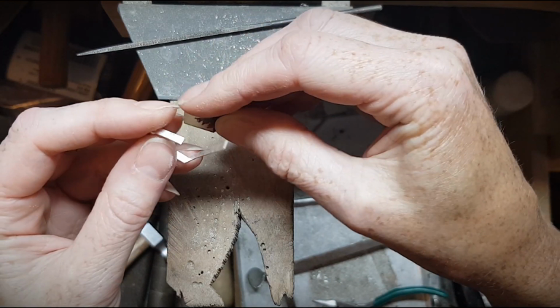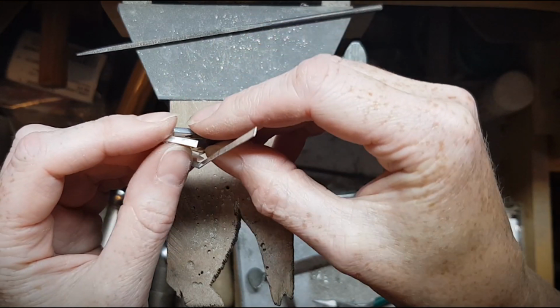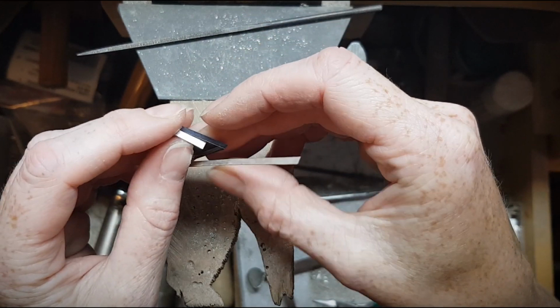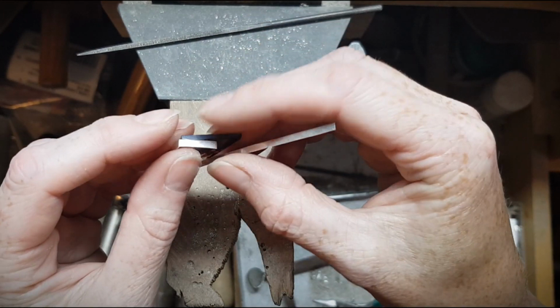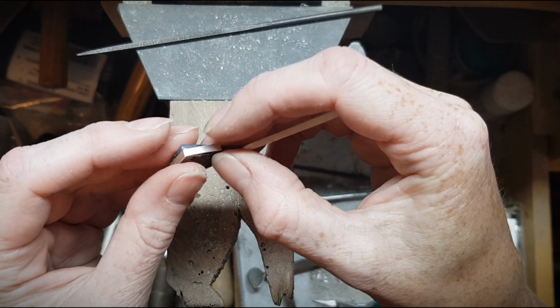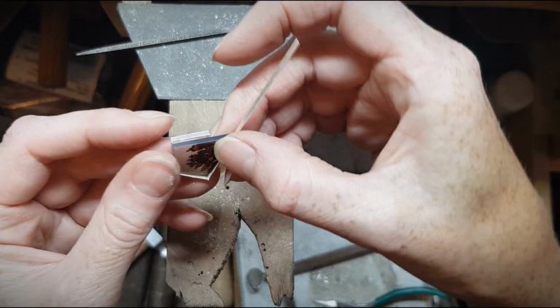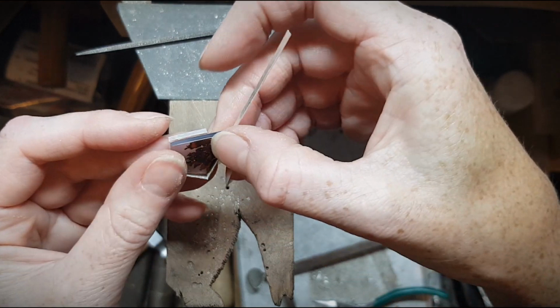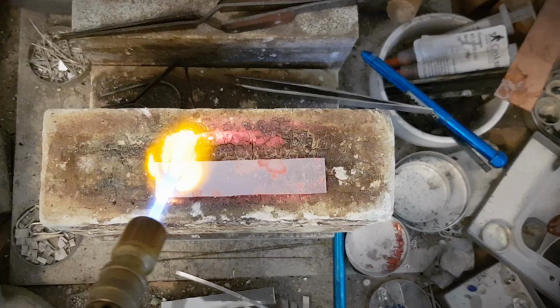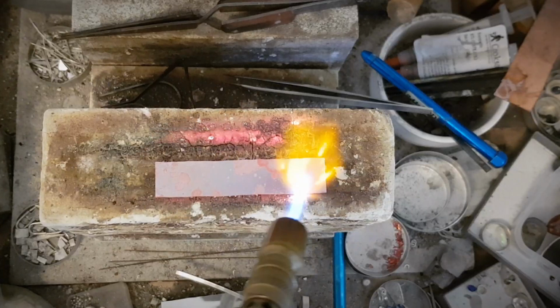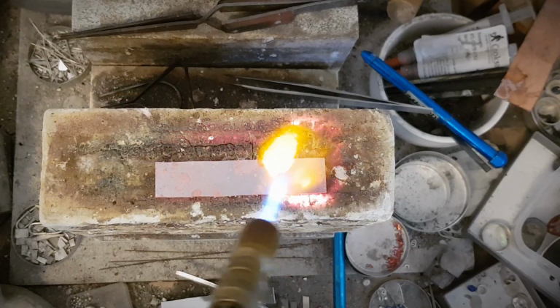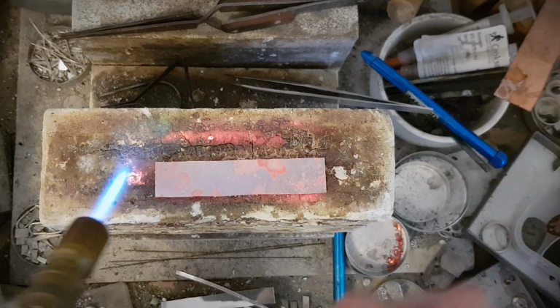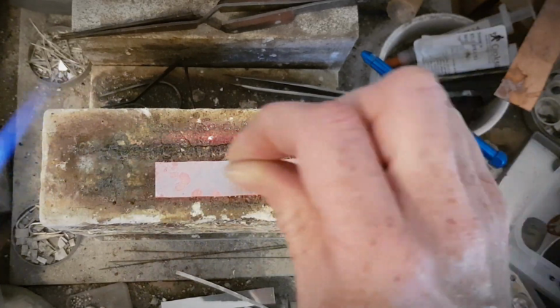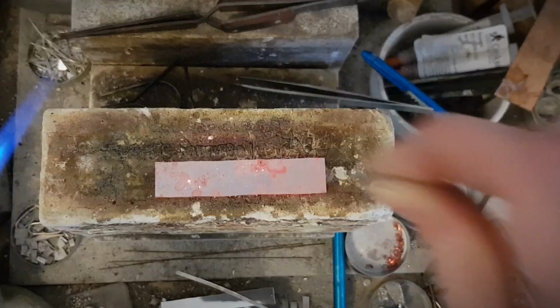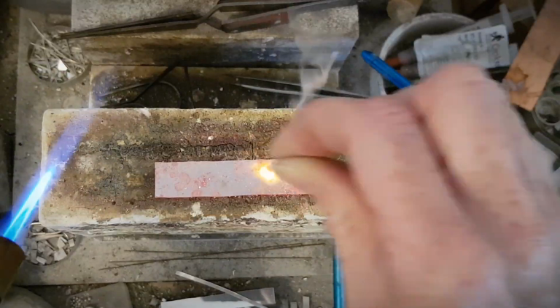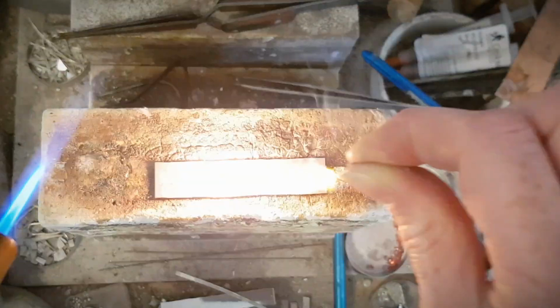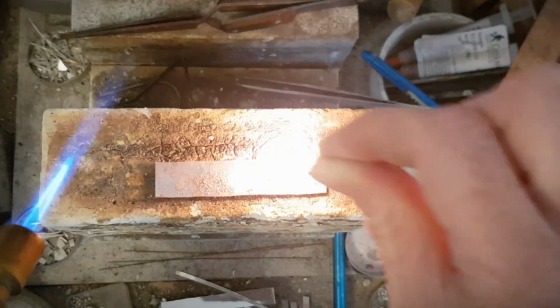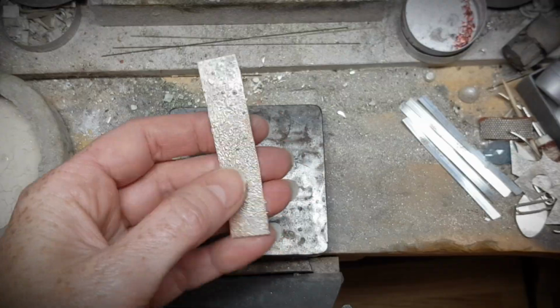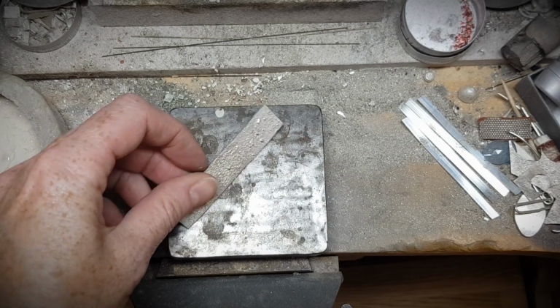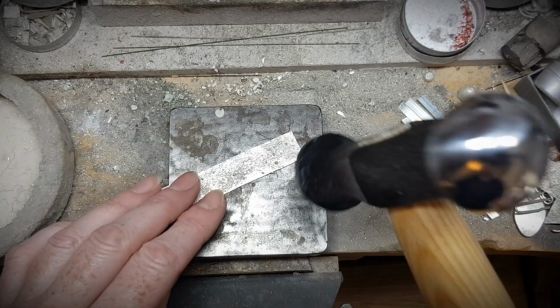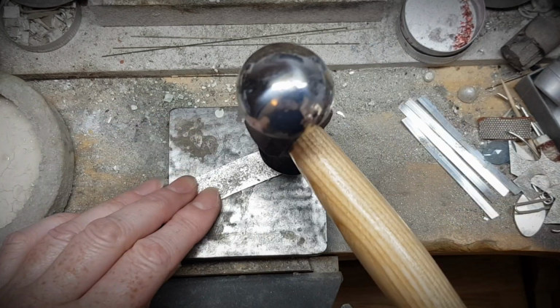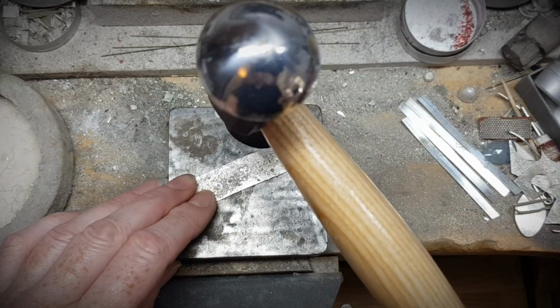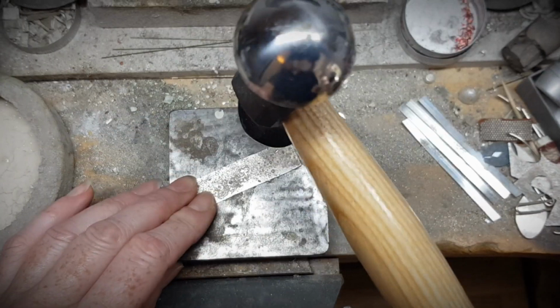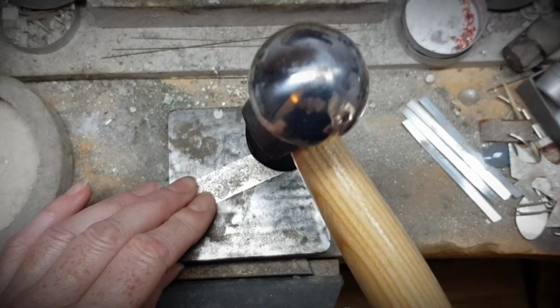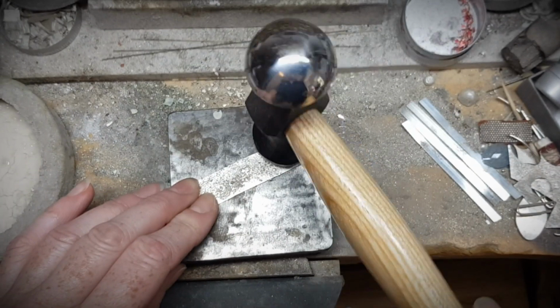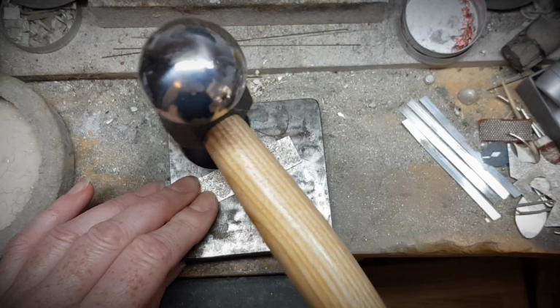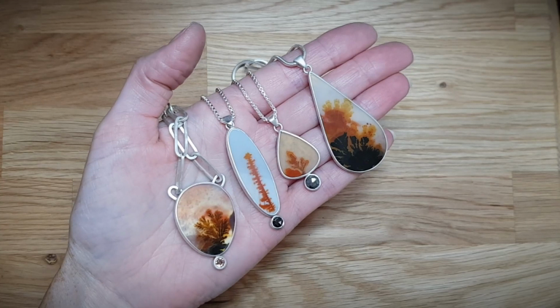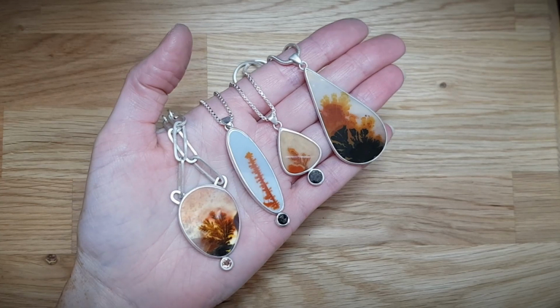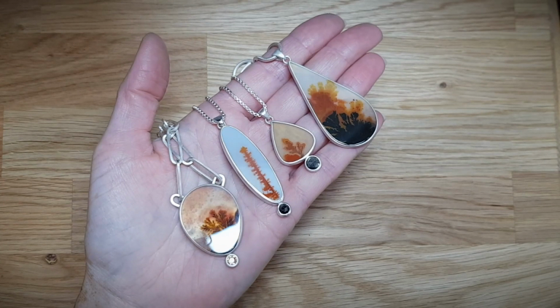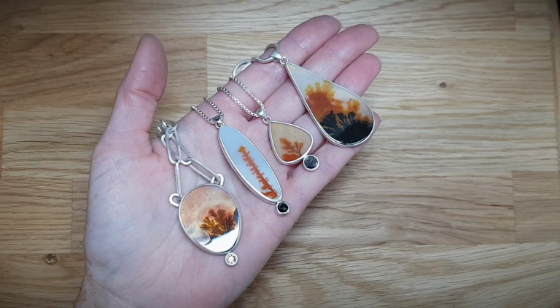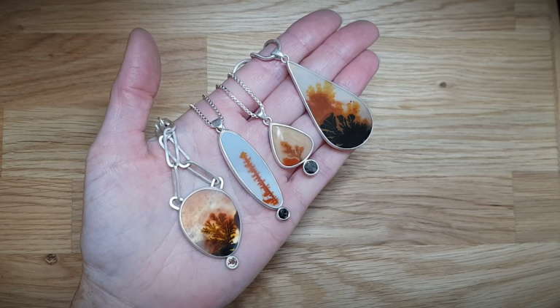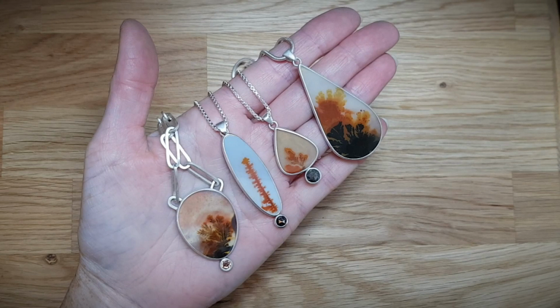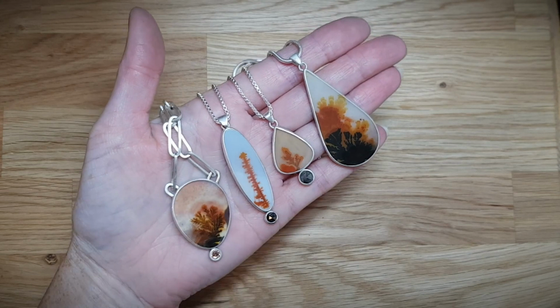Then surround it by either a simple, sleek, brushed silver setting, and sometimes a more rustic or textured silver setting, which will be directly inspired by the rocks that surround that beach pebble at the beach.